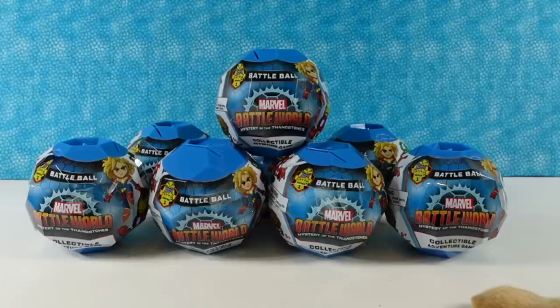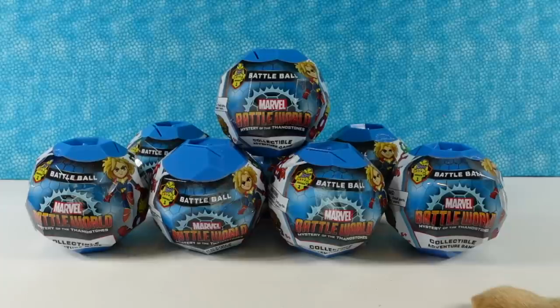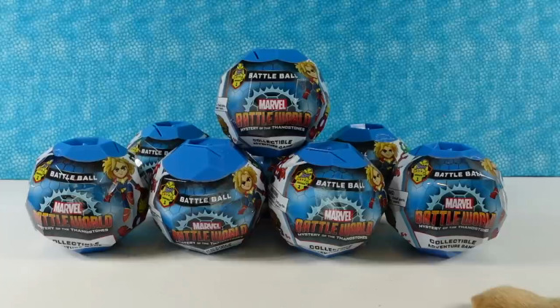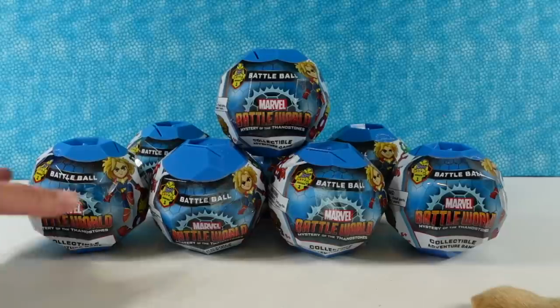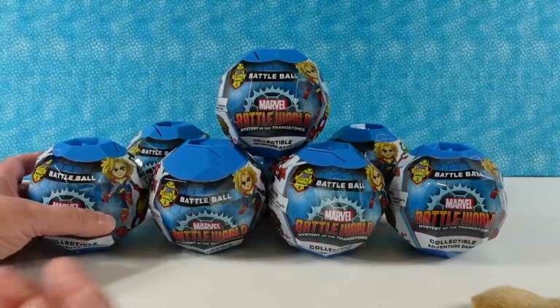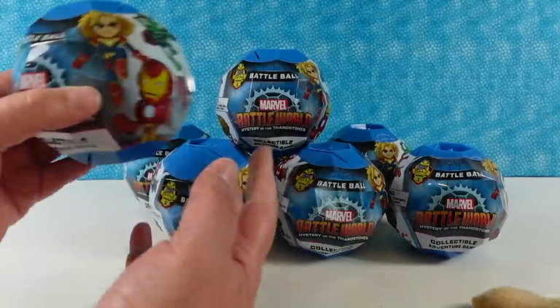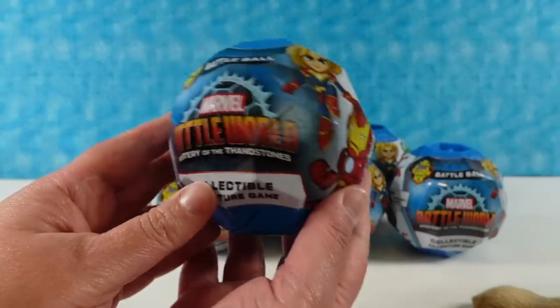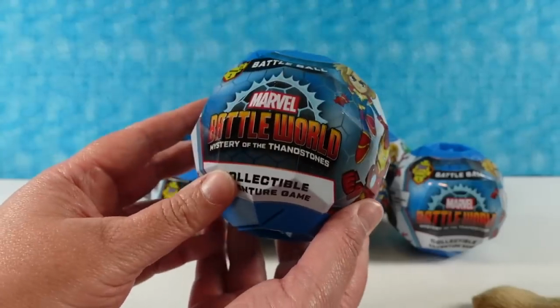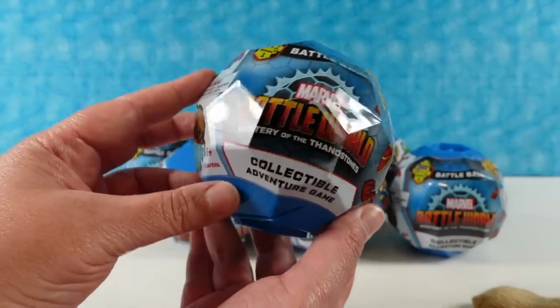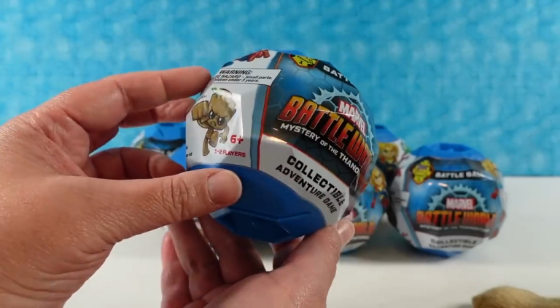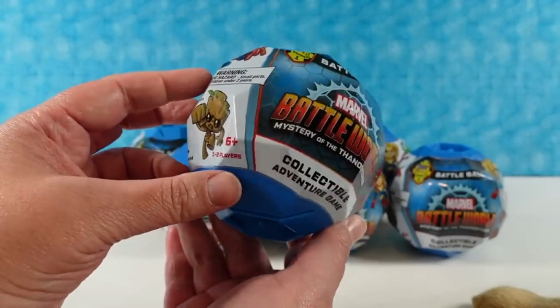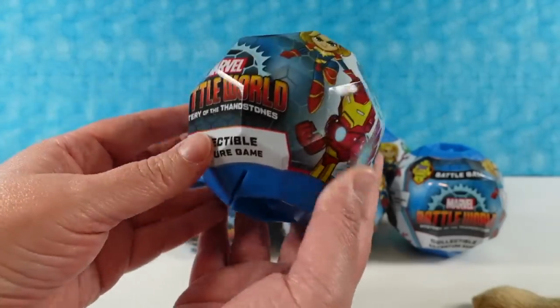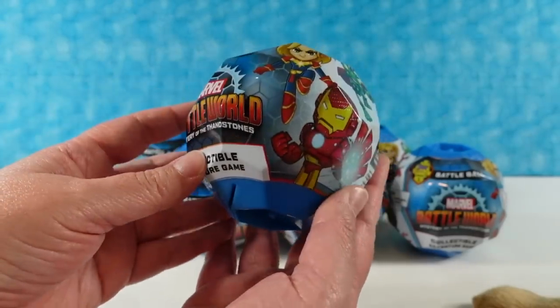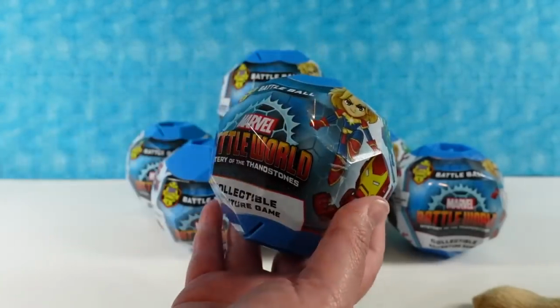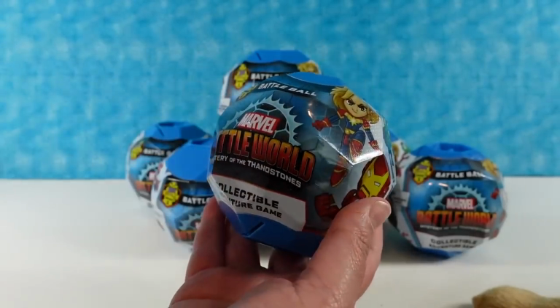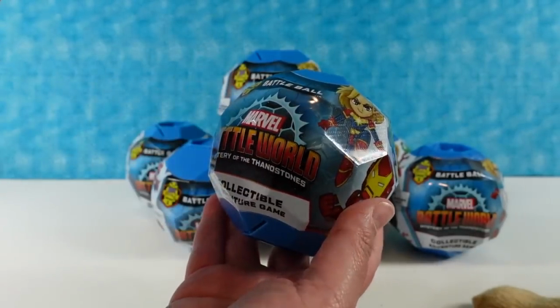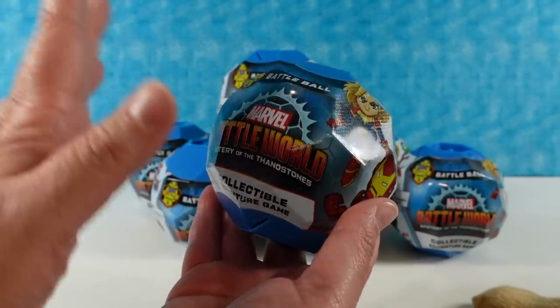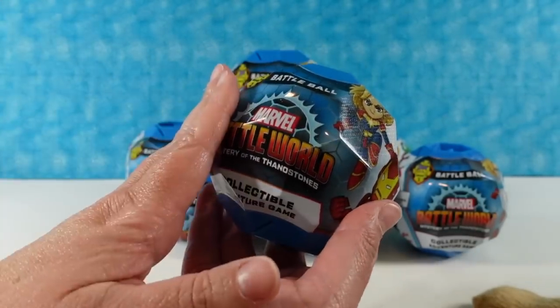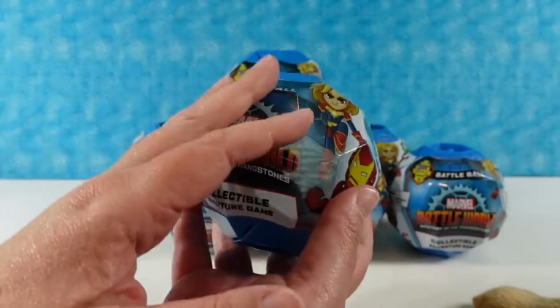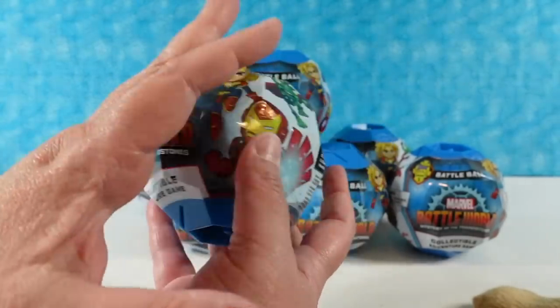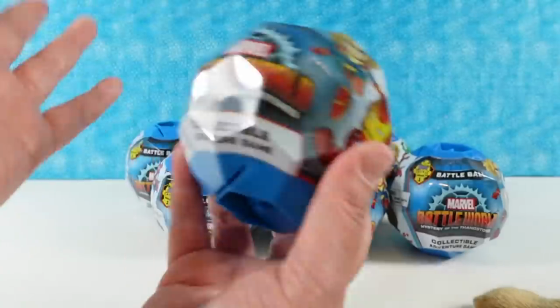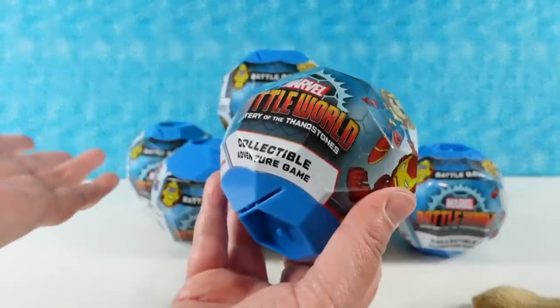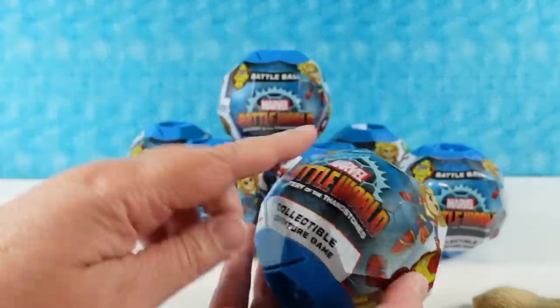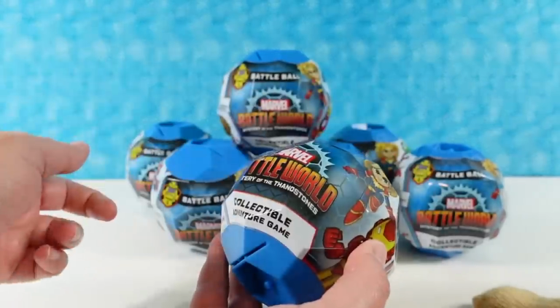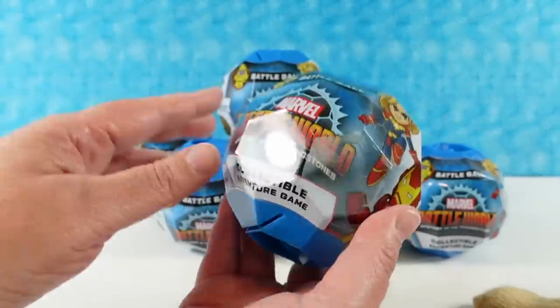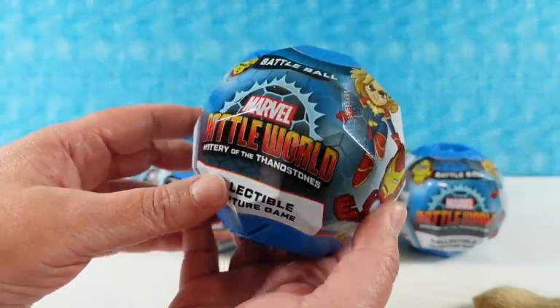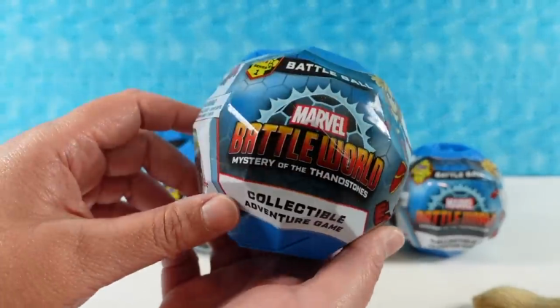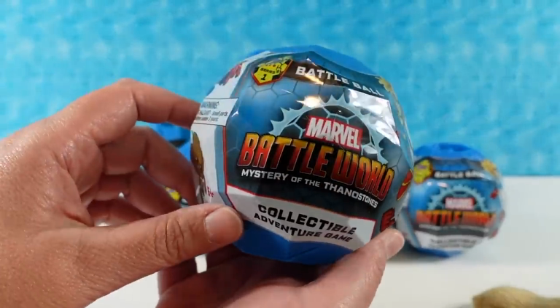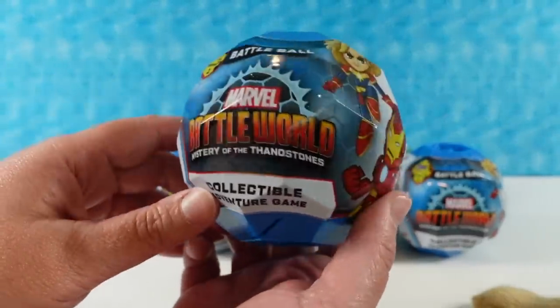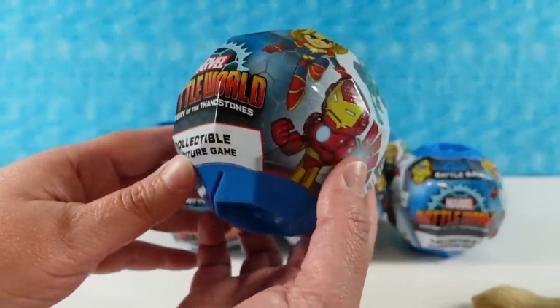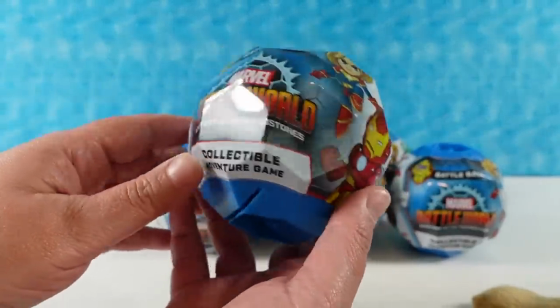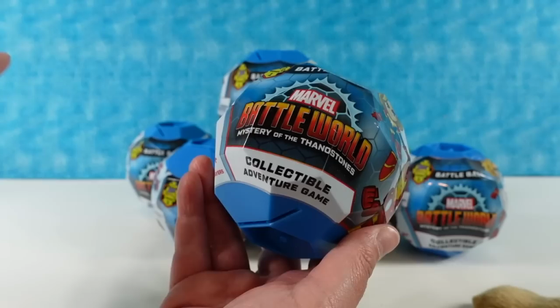These are the Mystery of the Thanos Stones collection, which is actually Series 1 of the Battleworld figures. Now we have opened these a lot of times on the channel in the past, so today I'm just going to show you one set — the whole set — and then as we open the rest we're just going to be looking for the figures.